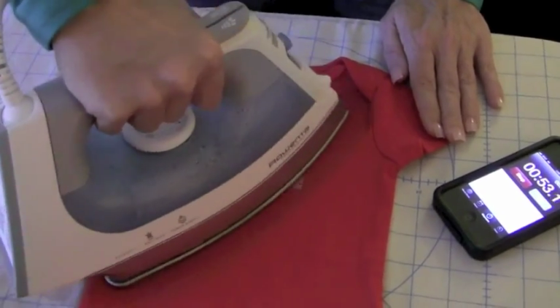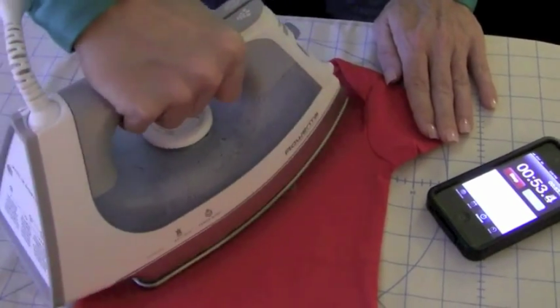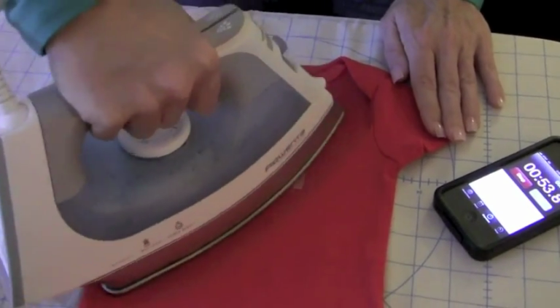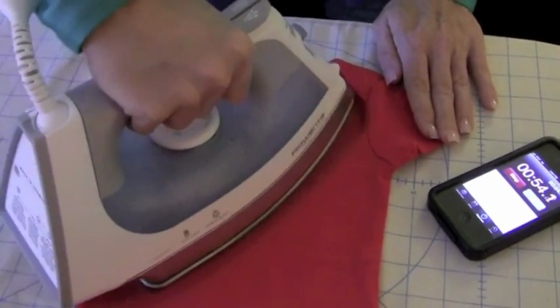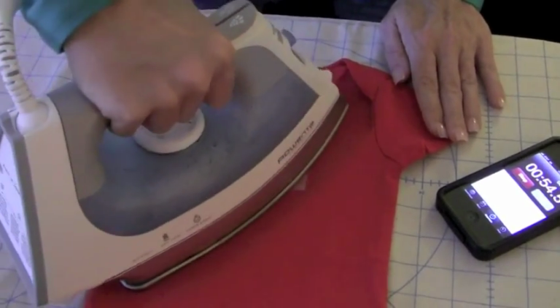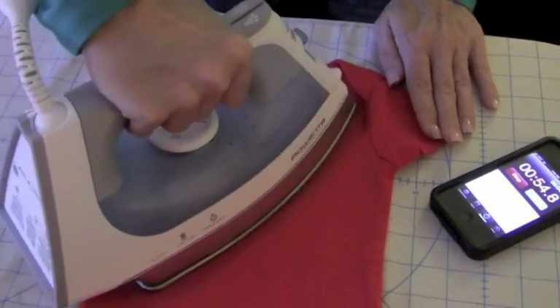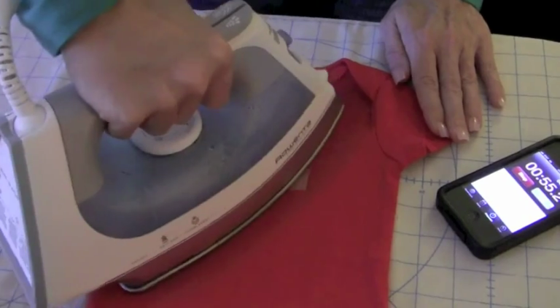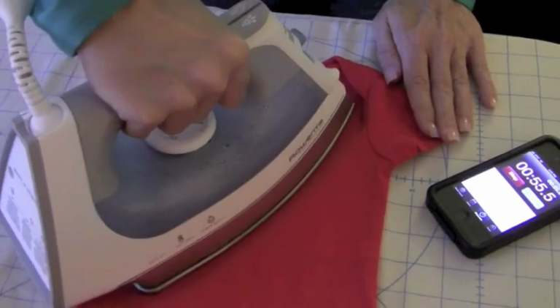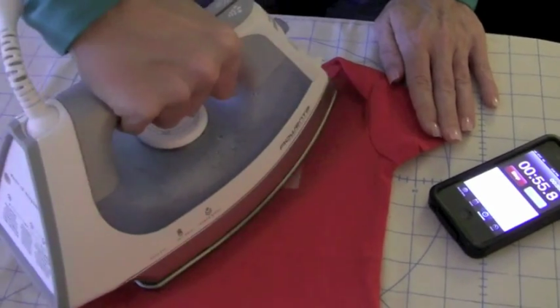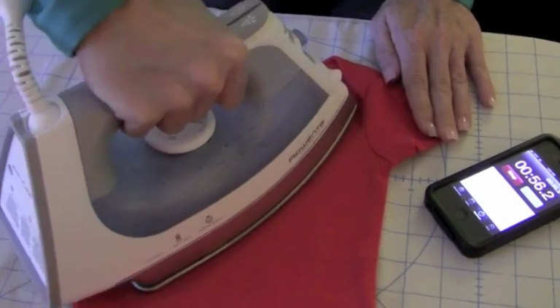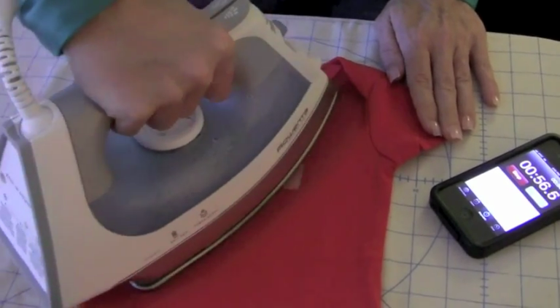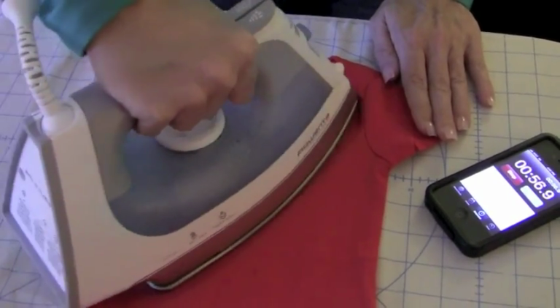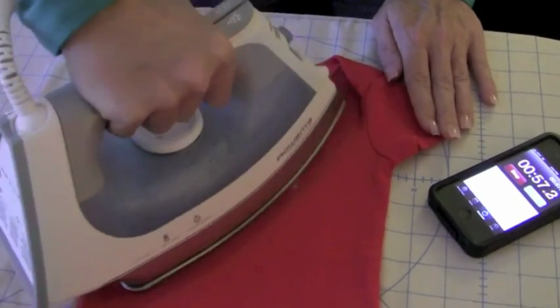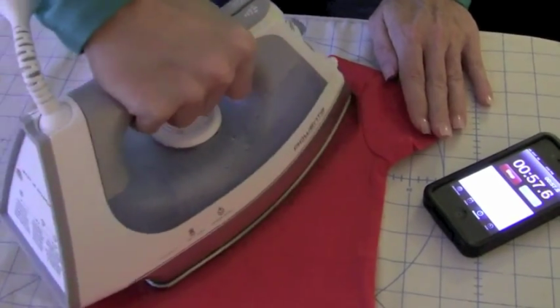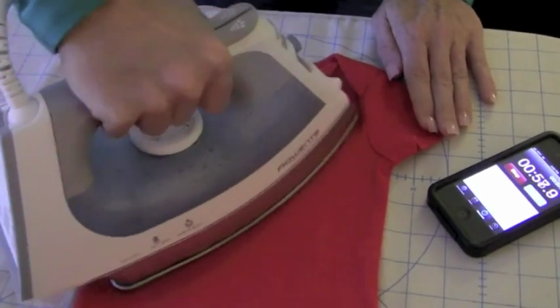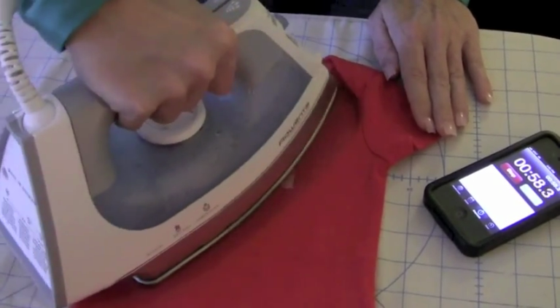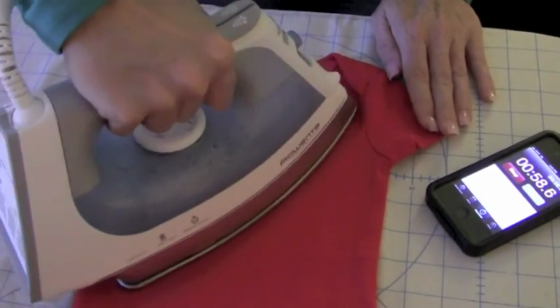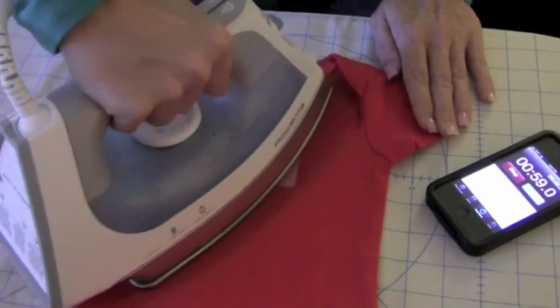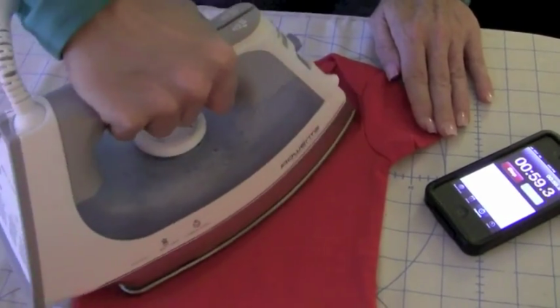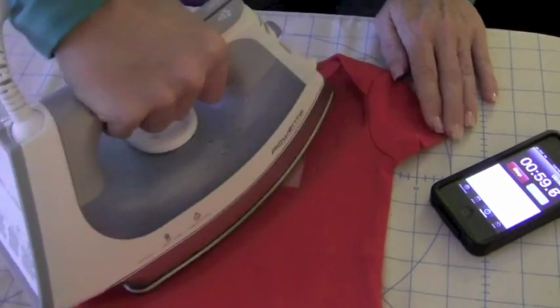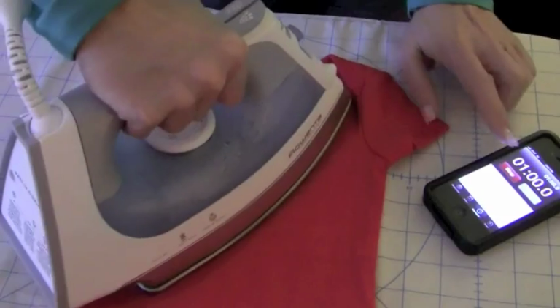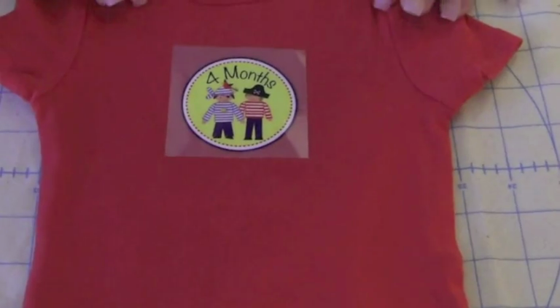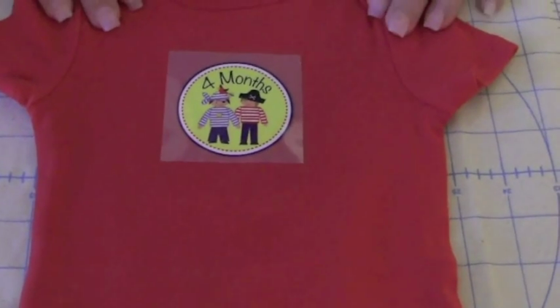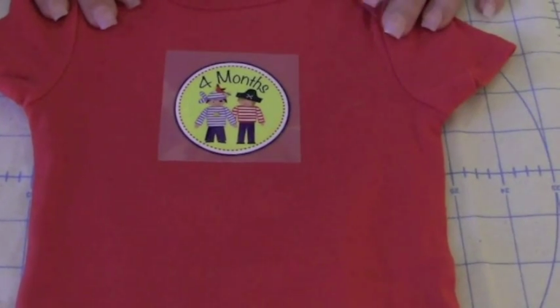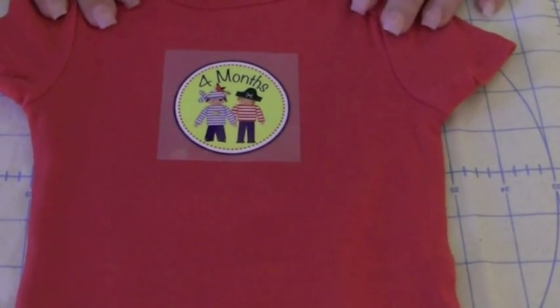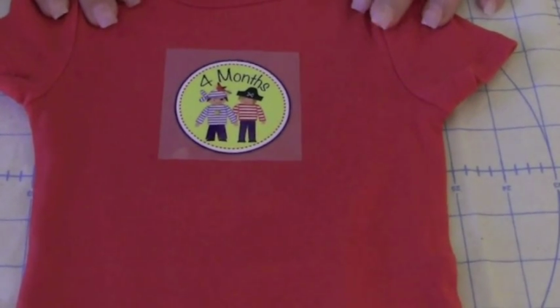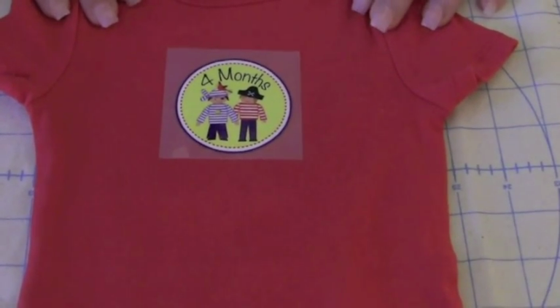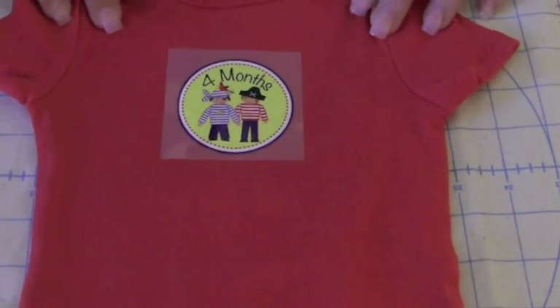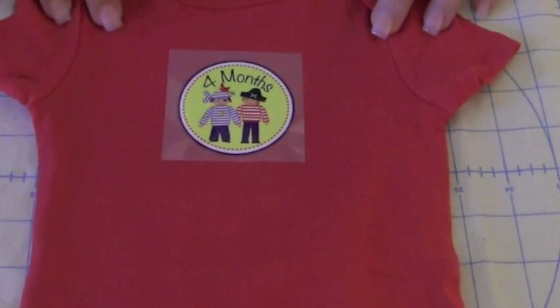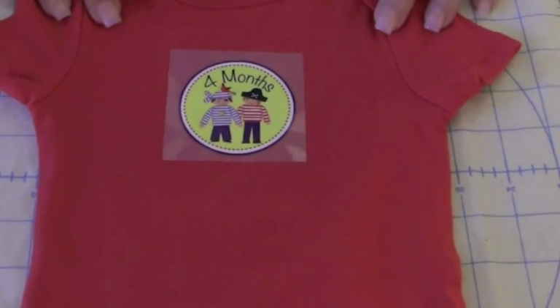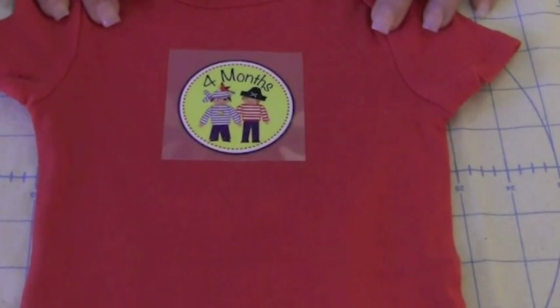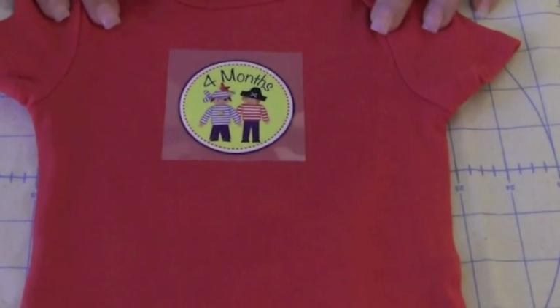And here we're coming up on our one-minute mark, still pressing firmly. Once we've reached a minute, we're going to stop our timer. I've ironed my iron-on for one minute and now it's time for the next step.